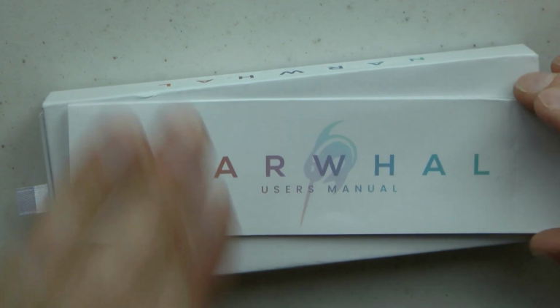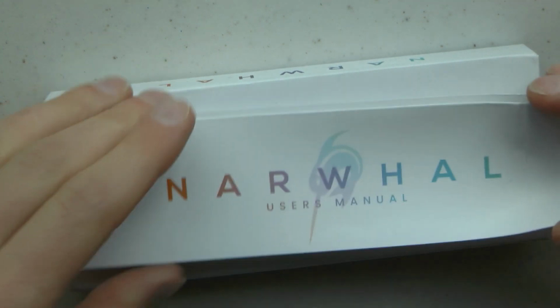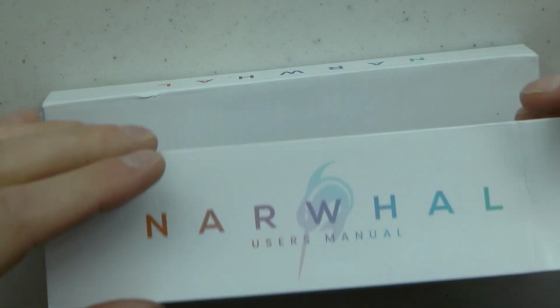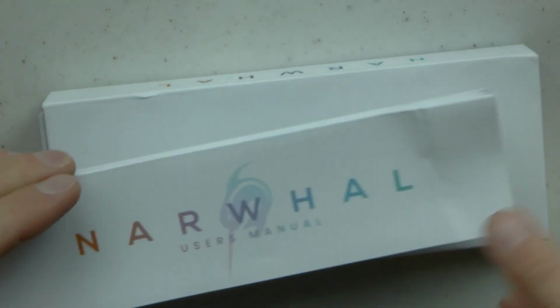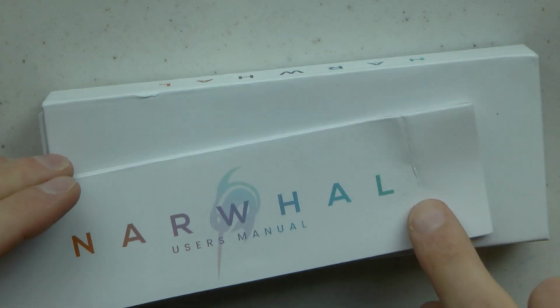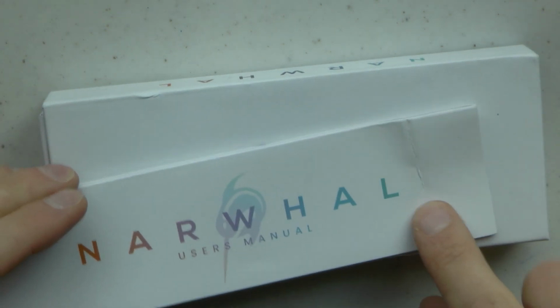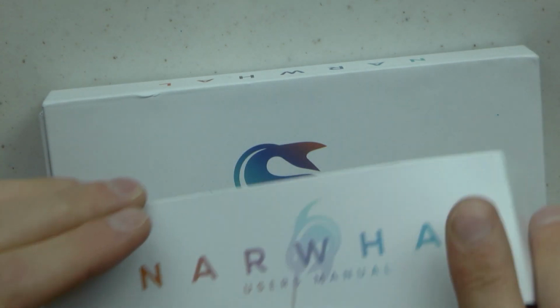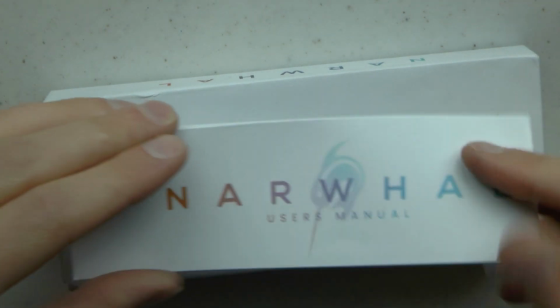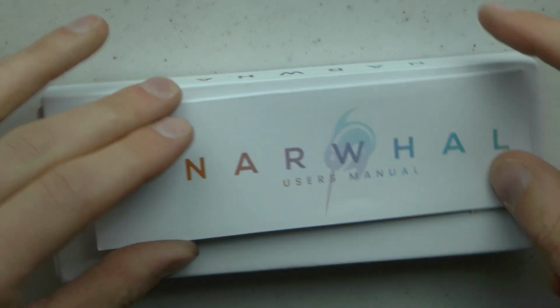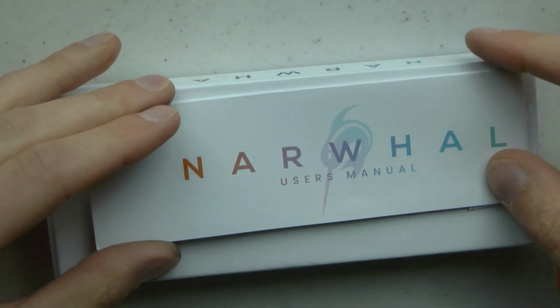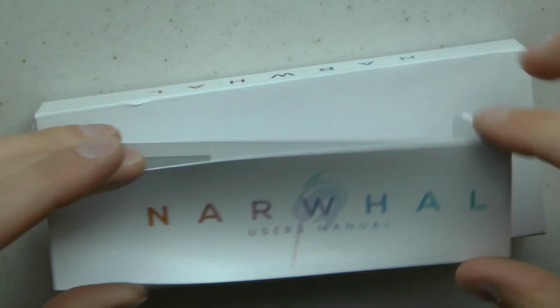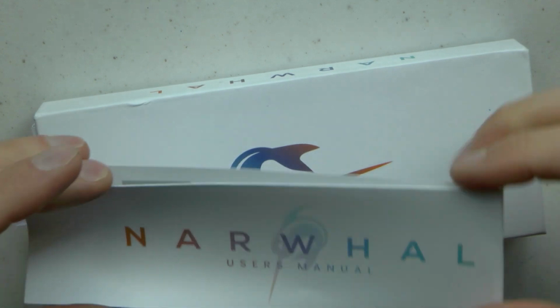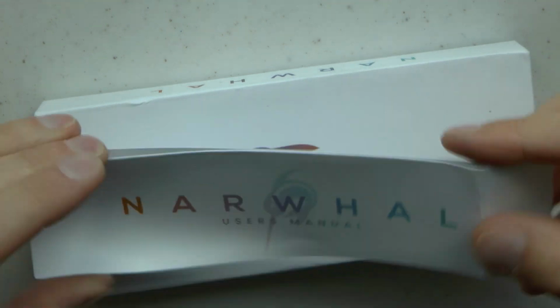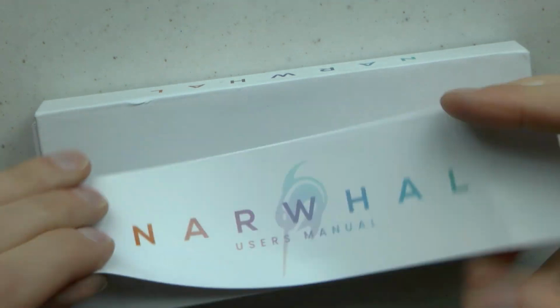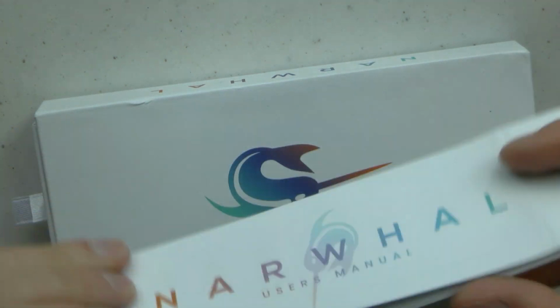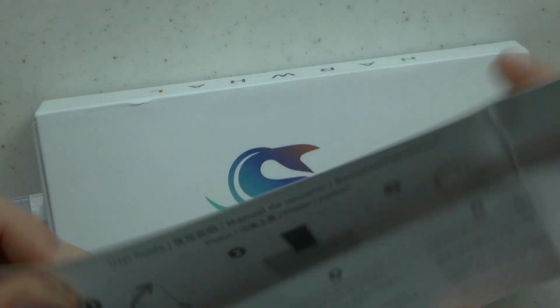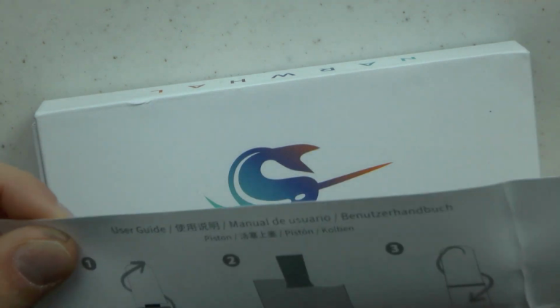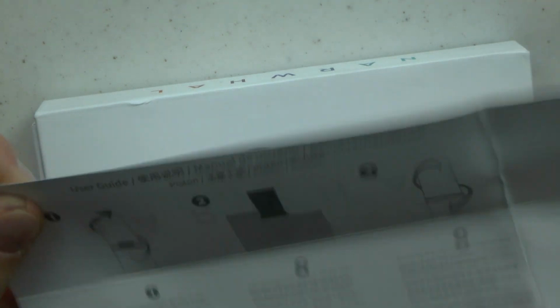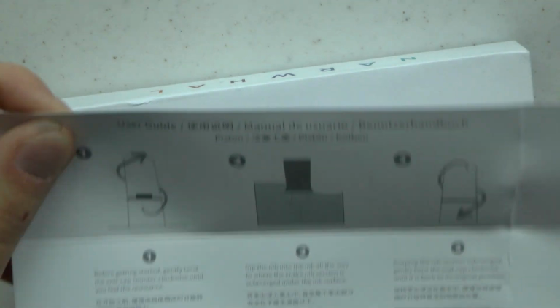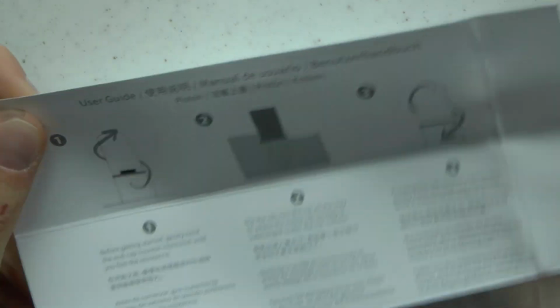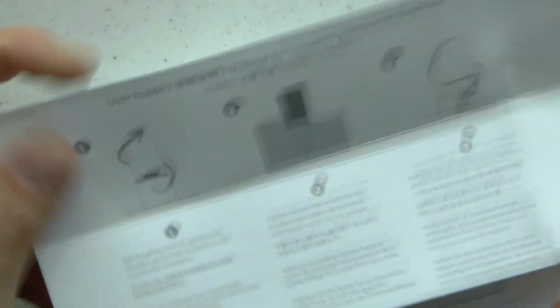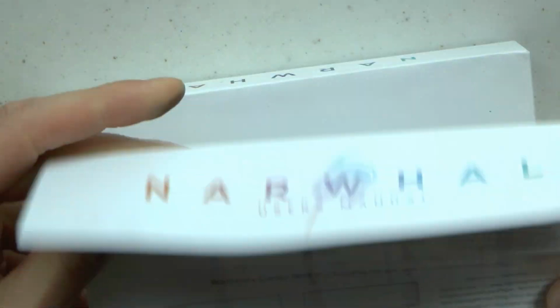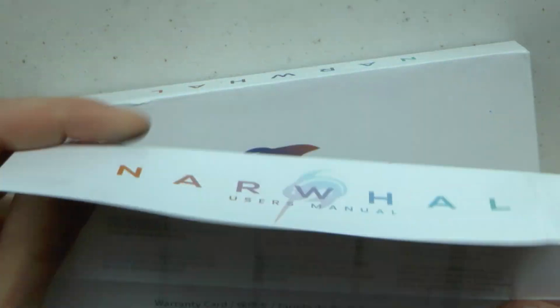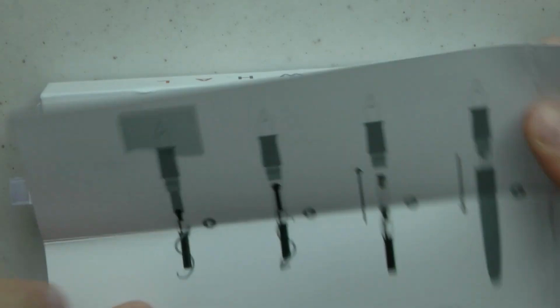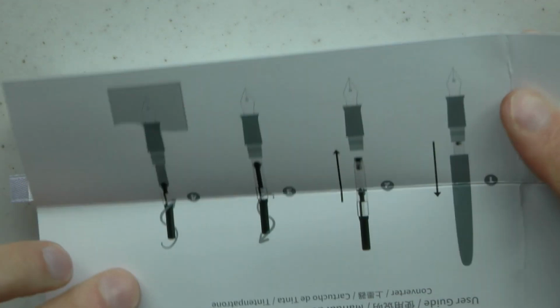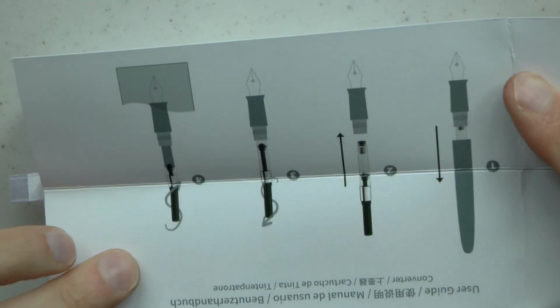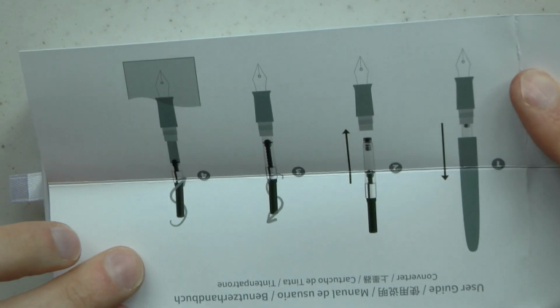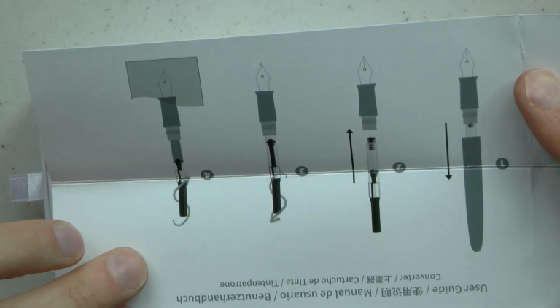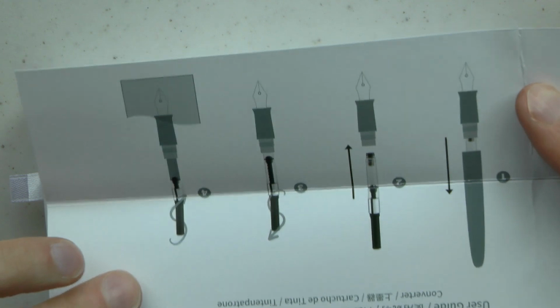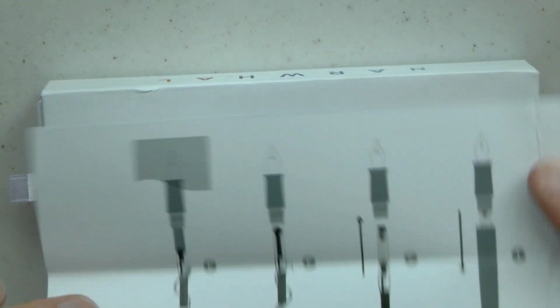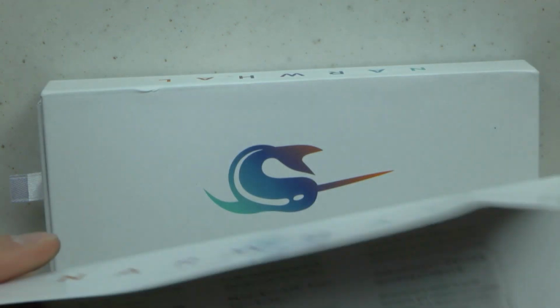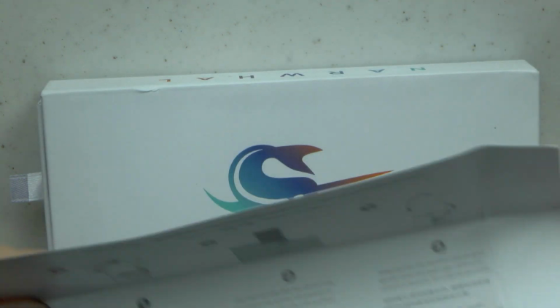It comes with this manual — this was folded simply because of the way it was sent, don't worry about it. It has filling instructions and all that stuff. Nice, simple, clean. I love it.